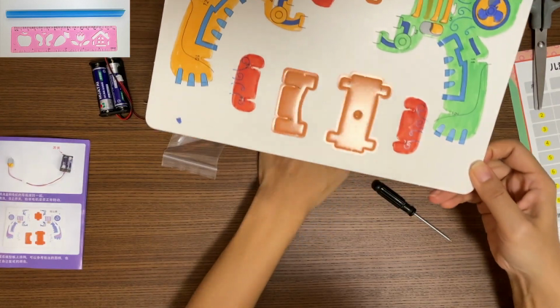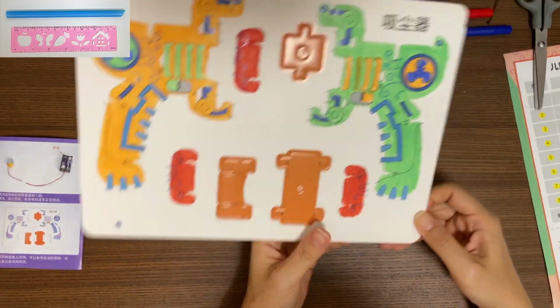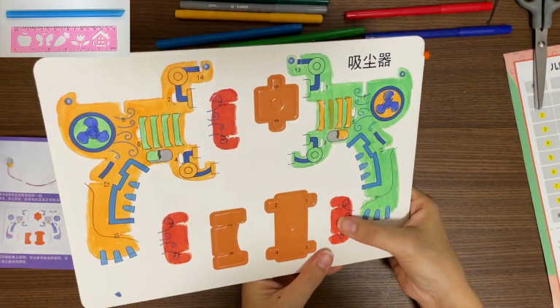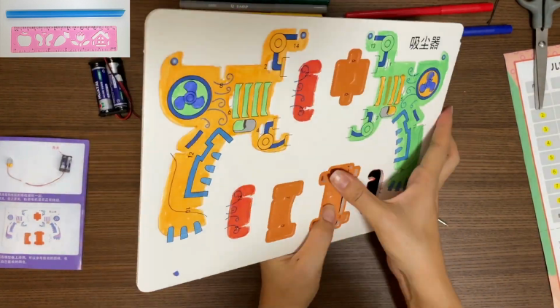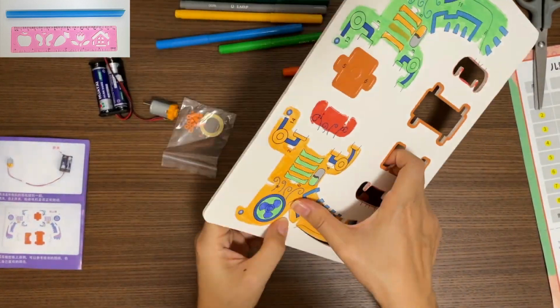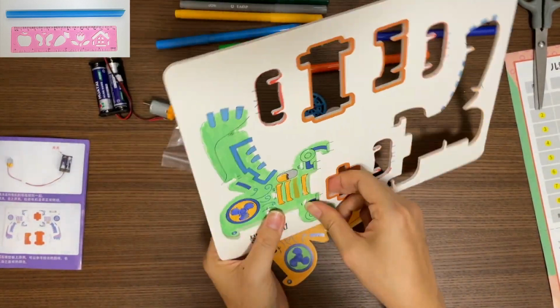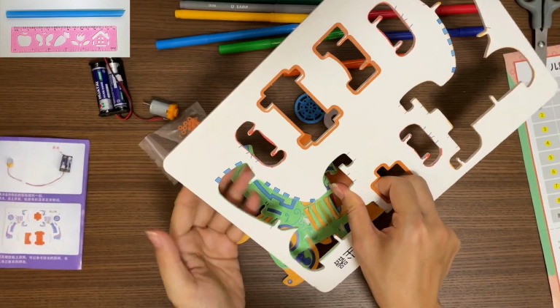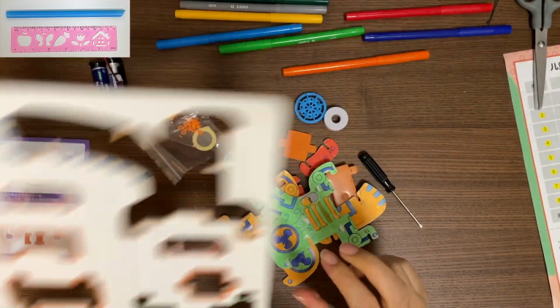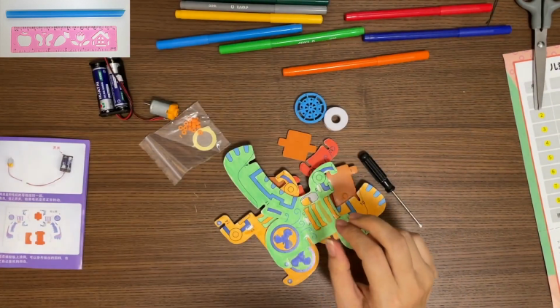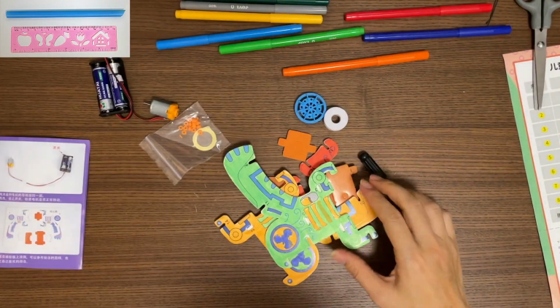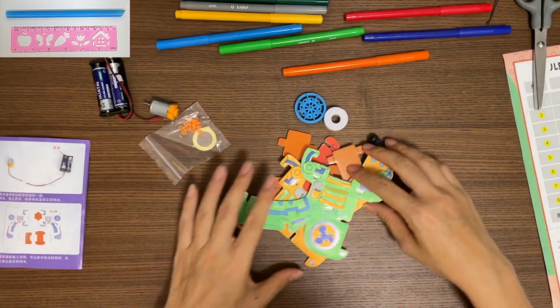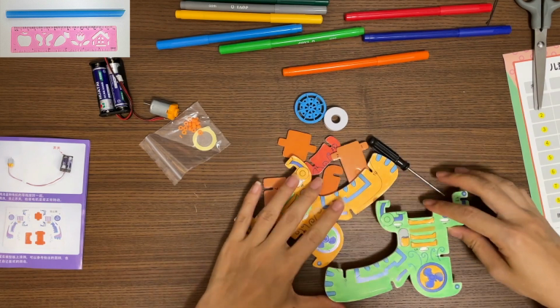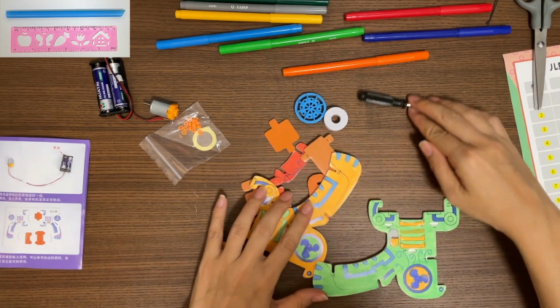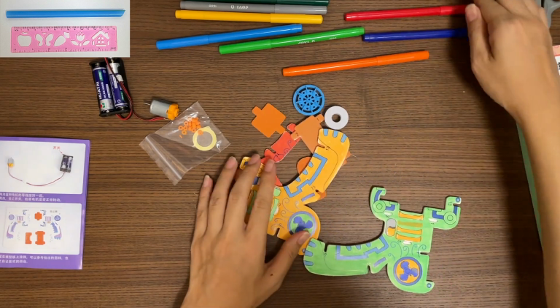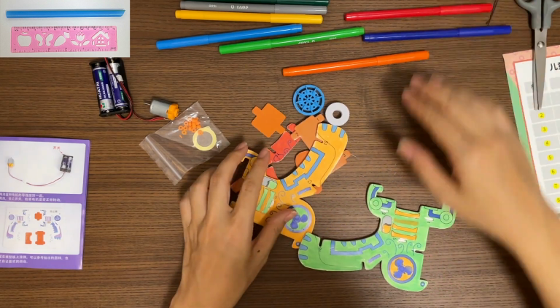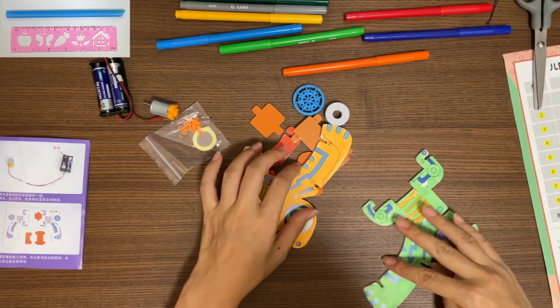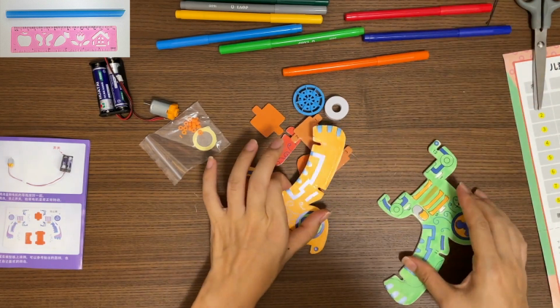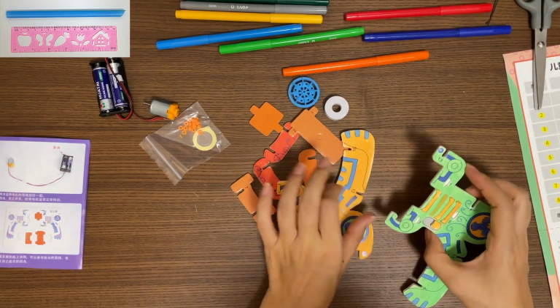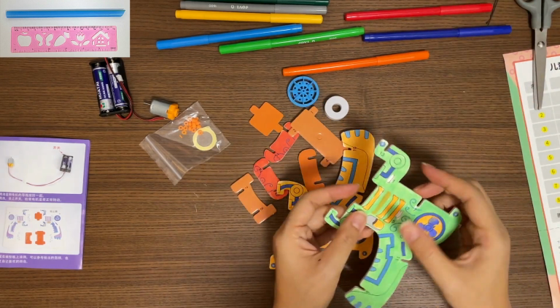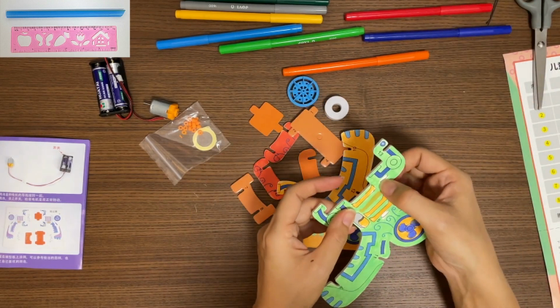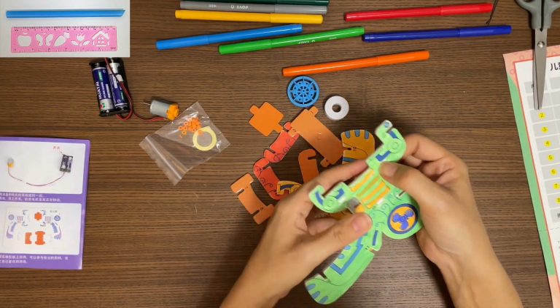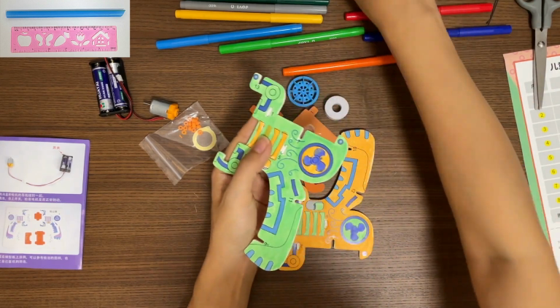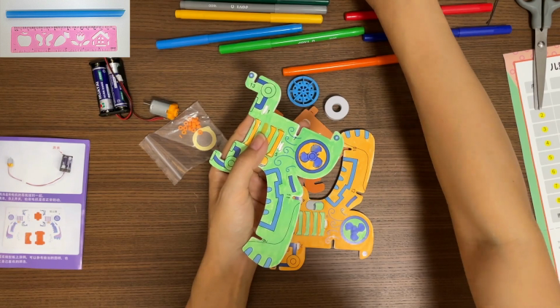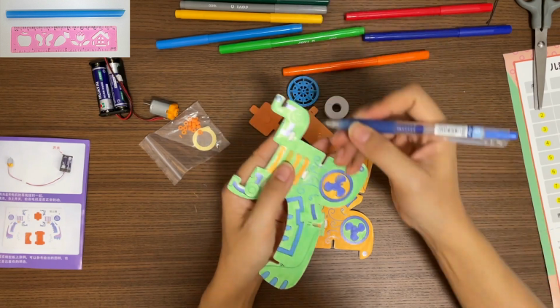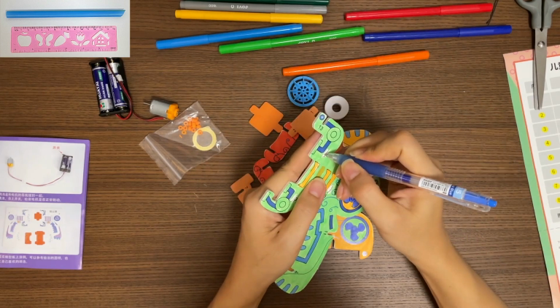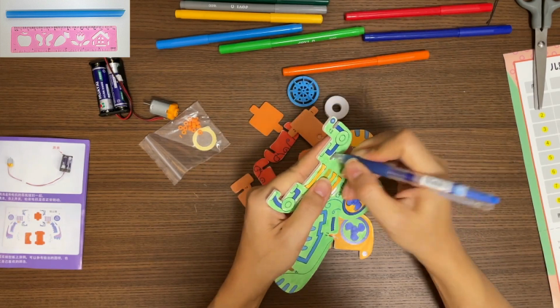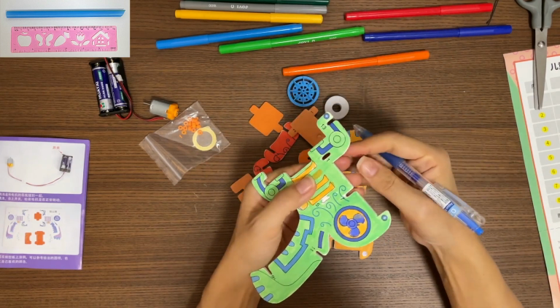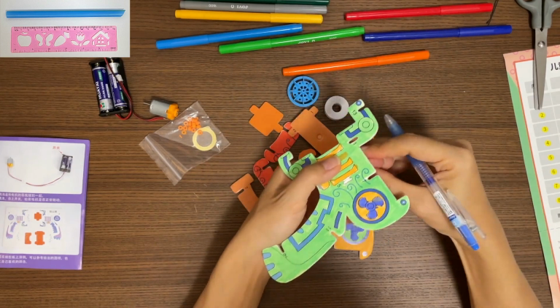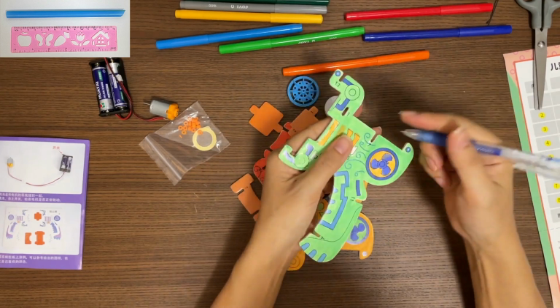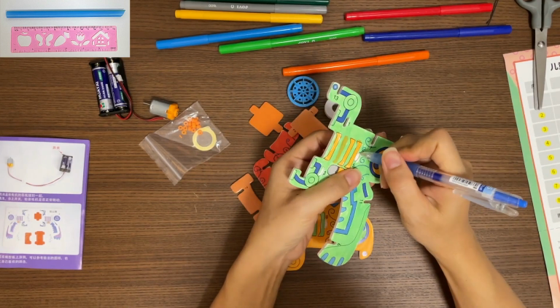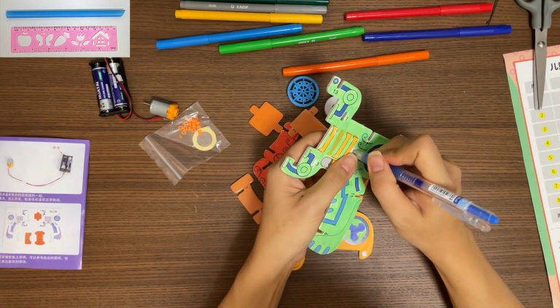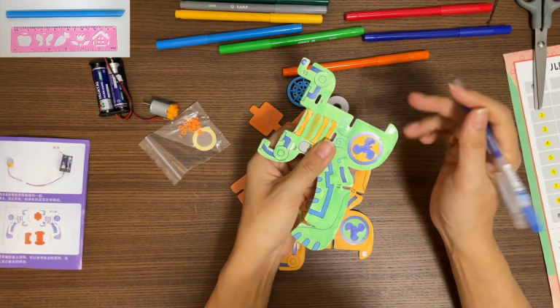We are going to remove the different parts from the cardboard. Use a pen to remove these little parts as well.